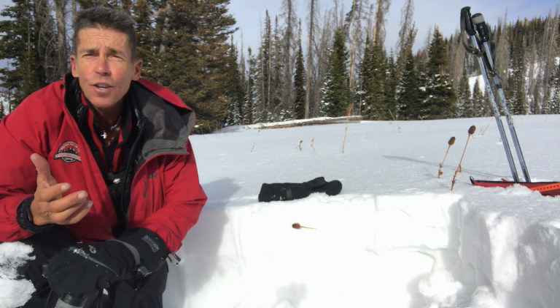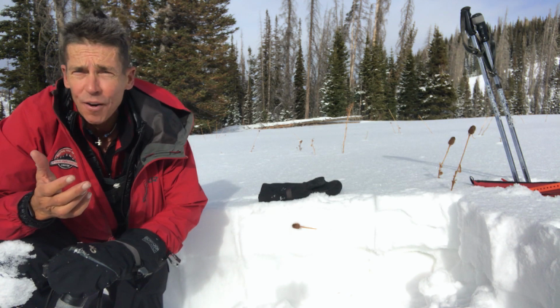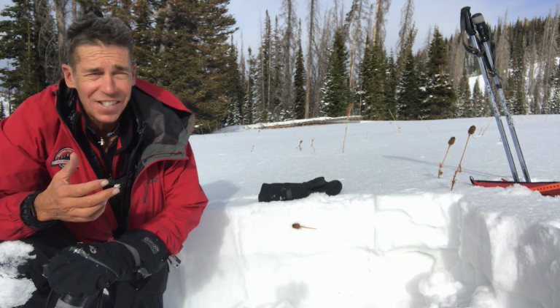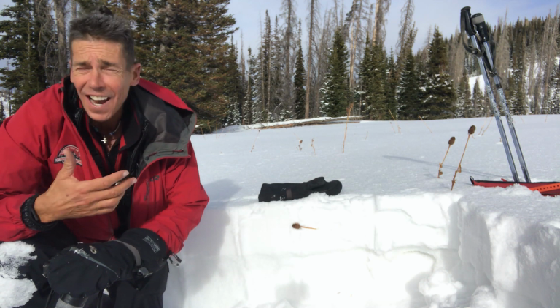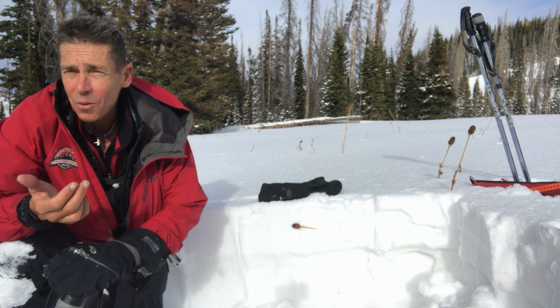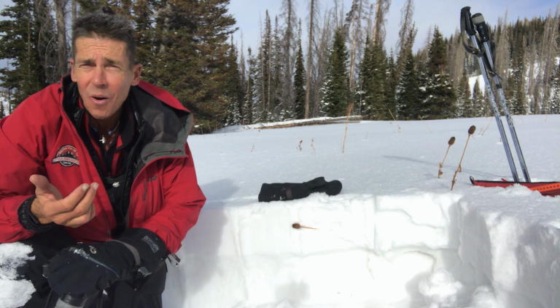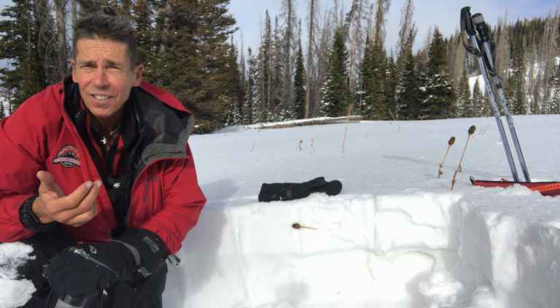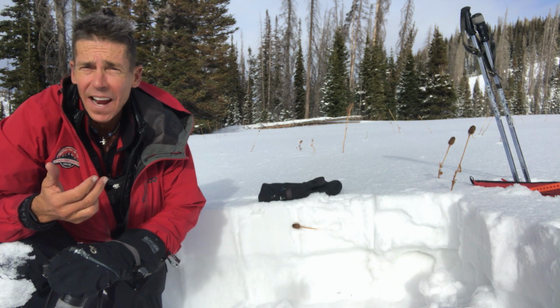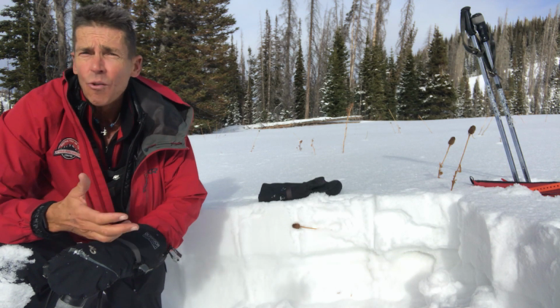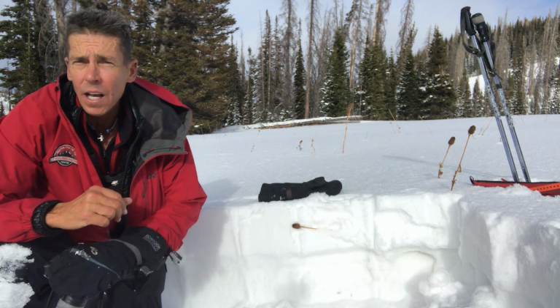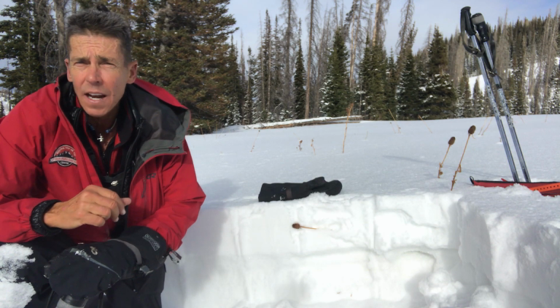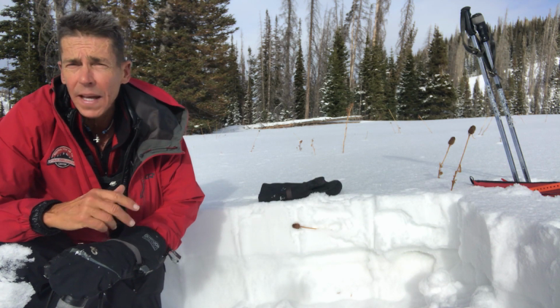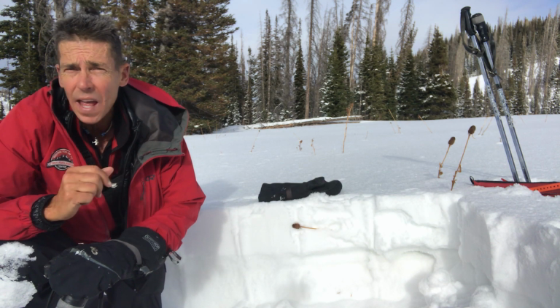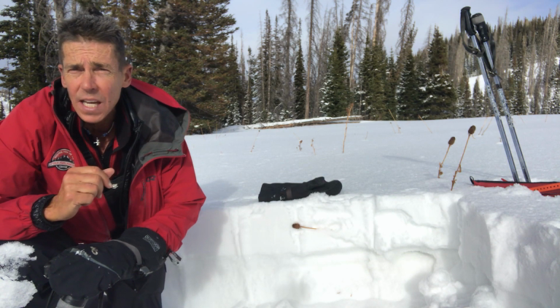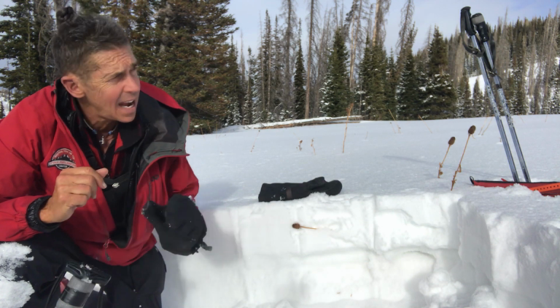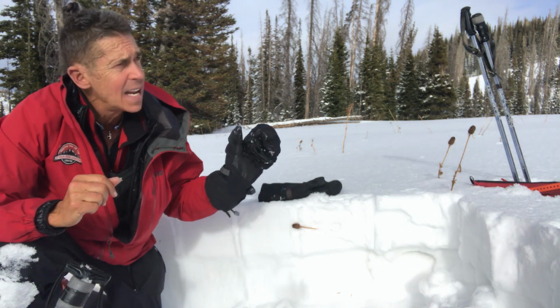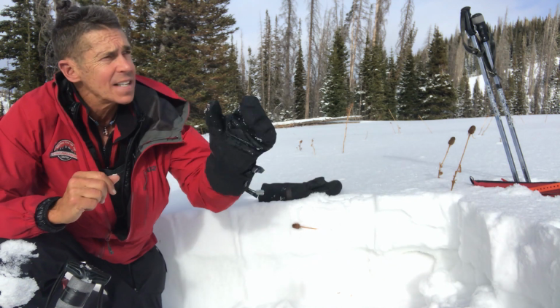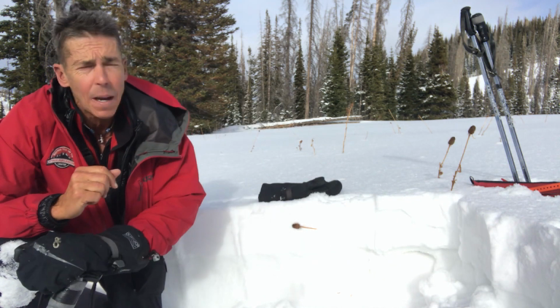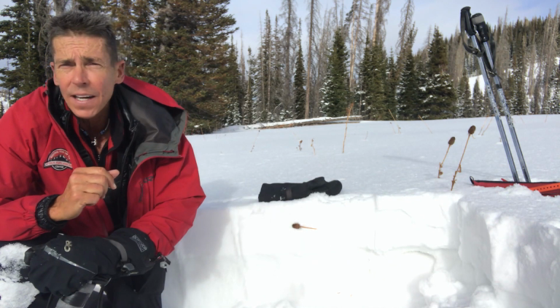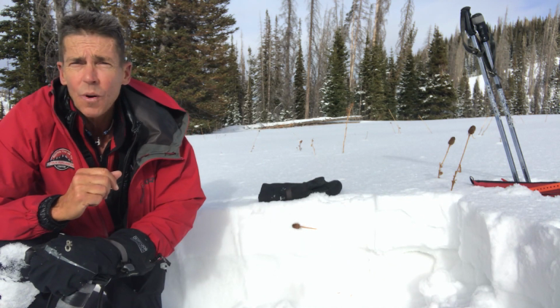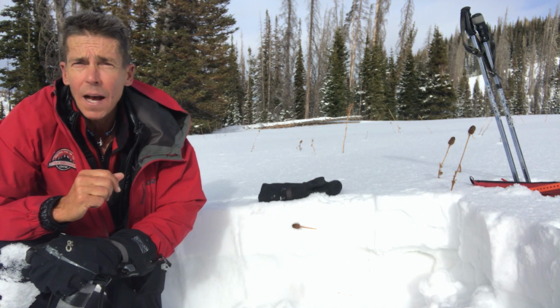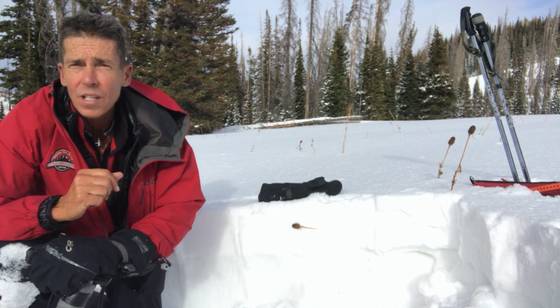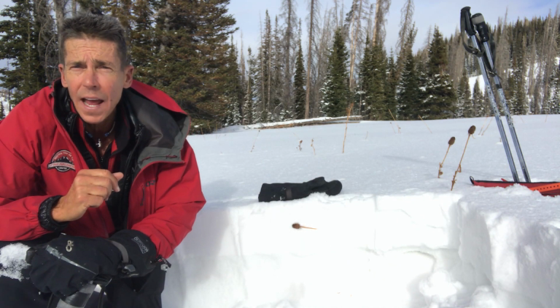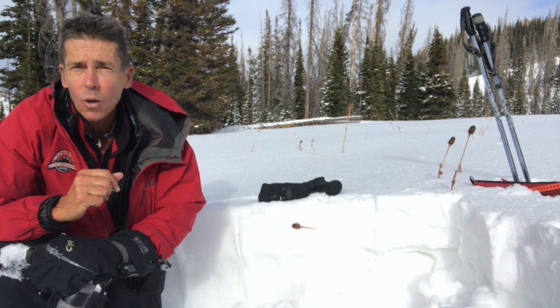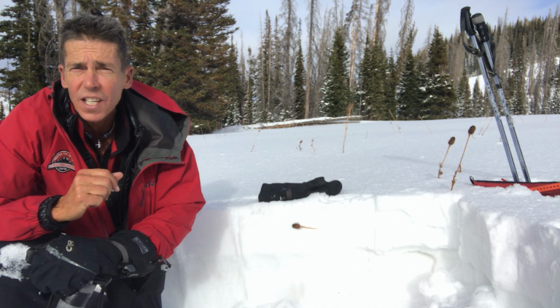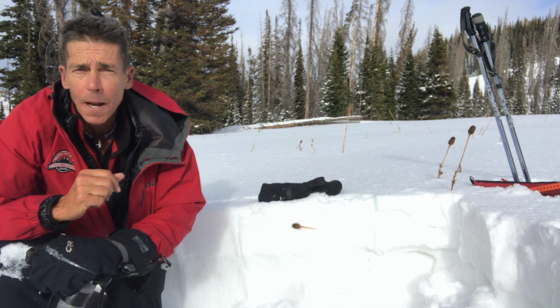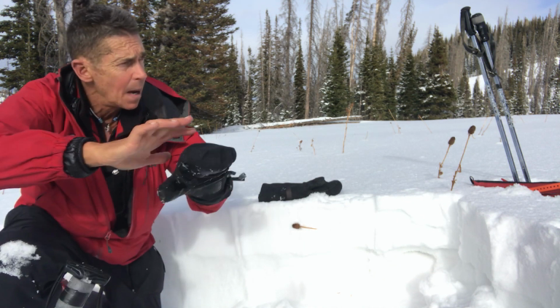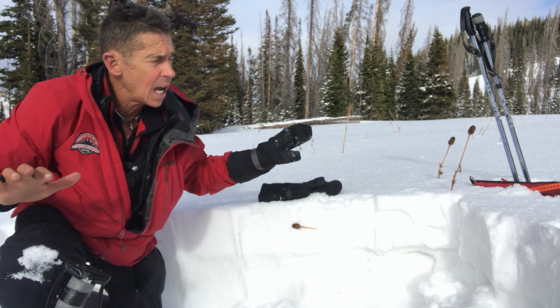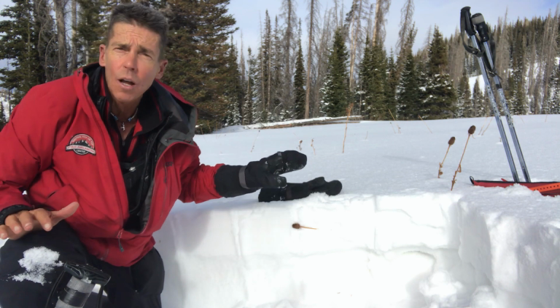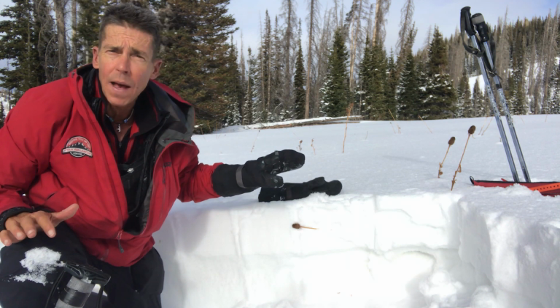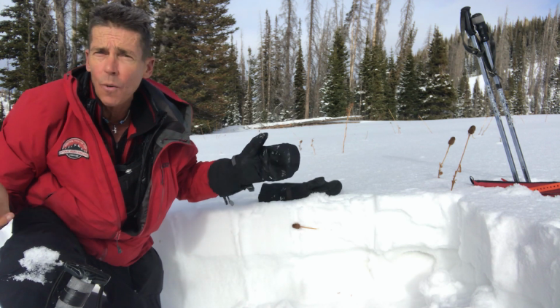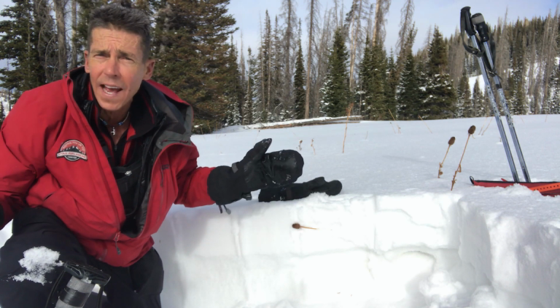I wanted to check out some of the terrain I haven't been to this year. I took my own advice — I stuck with low angle terrain, rode around on the sled a little bit, then slapped the skis on. As I'm coming back to my sled after a quick ski run, I'm in this nice little open meadow — and what do I get?